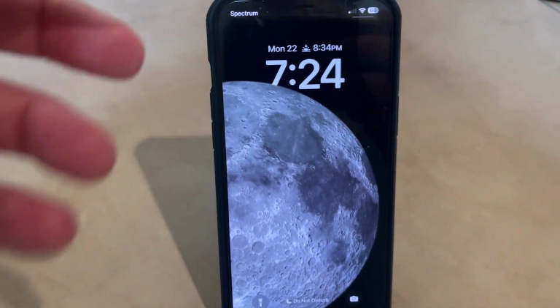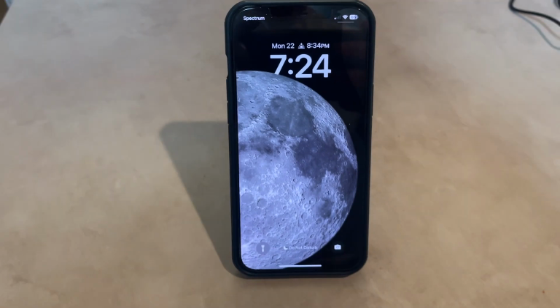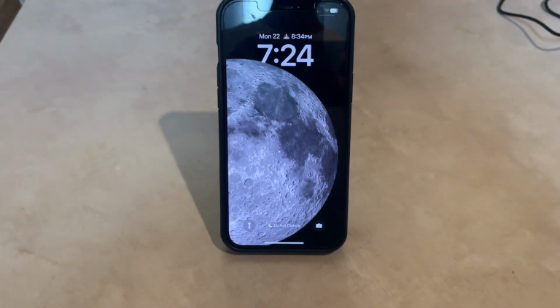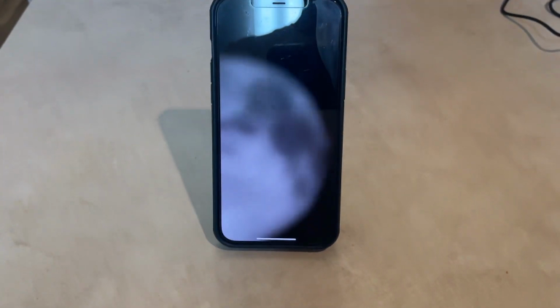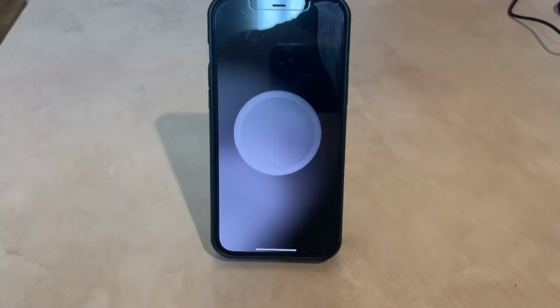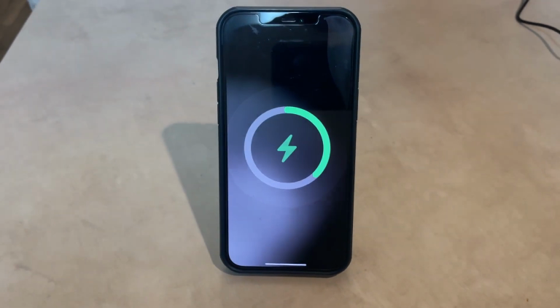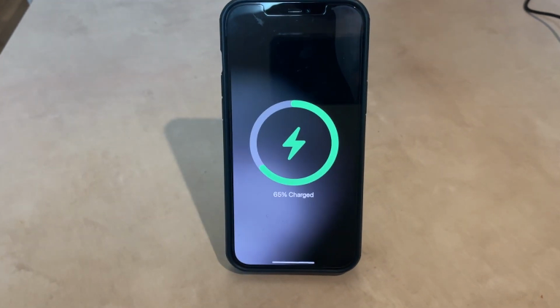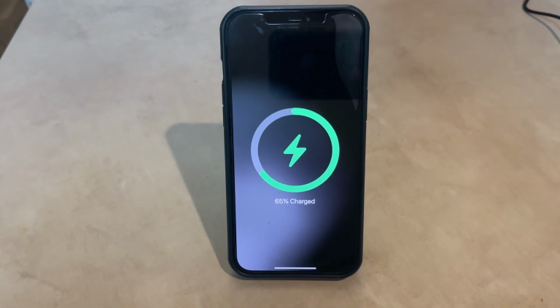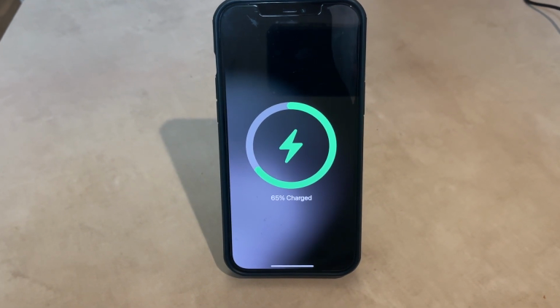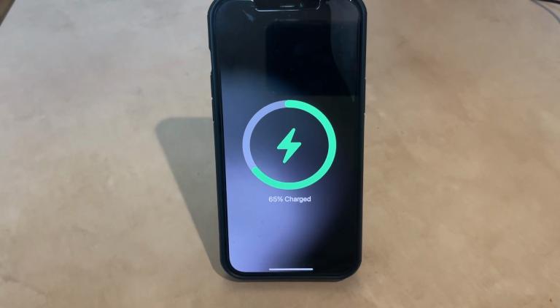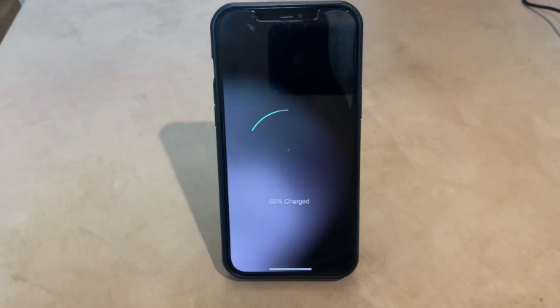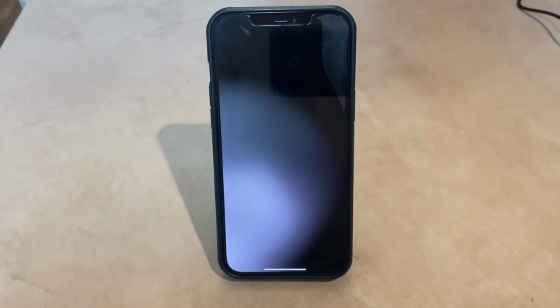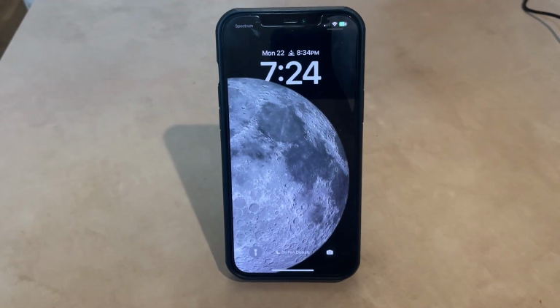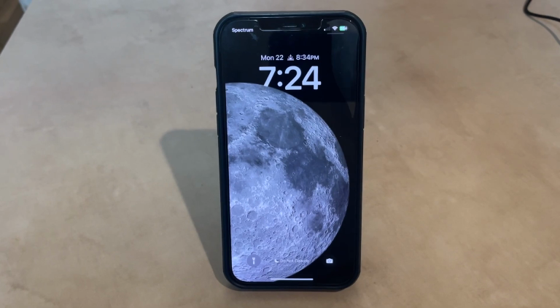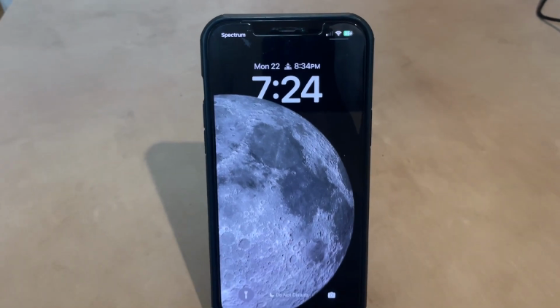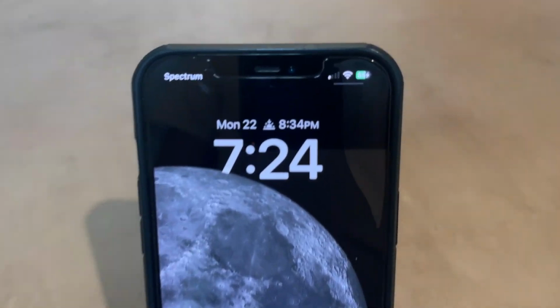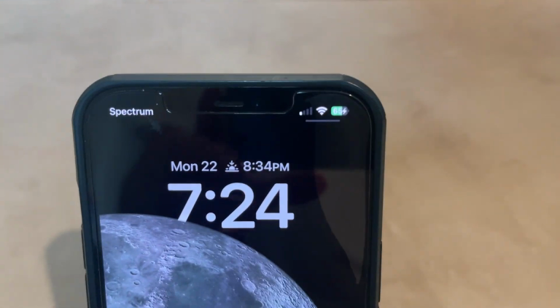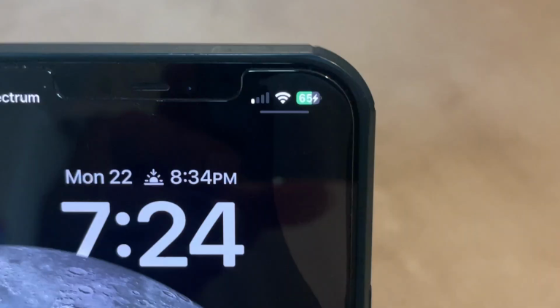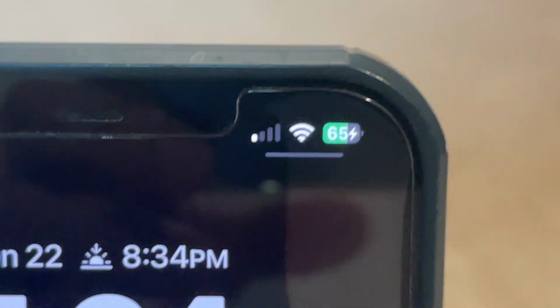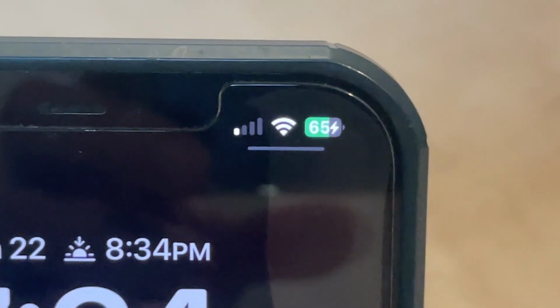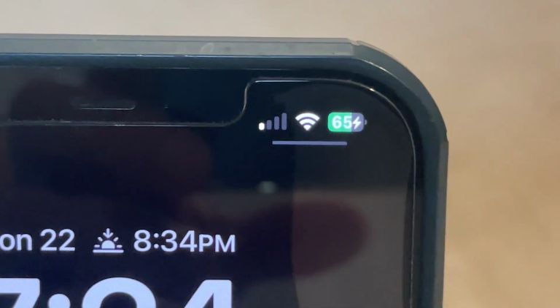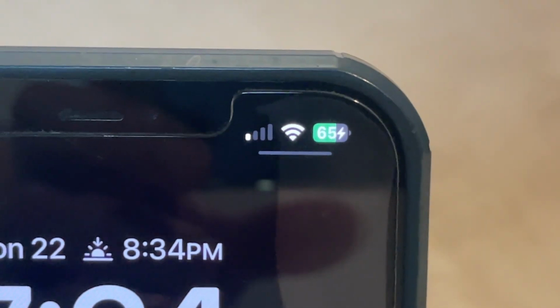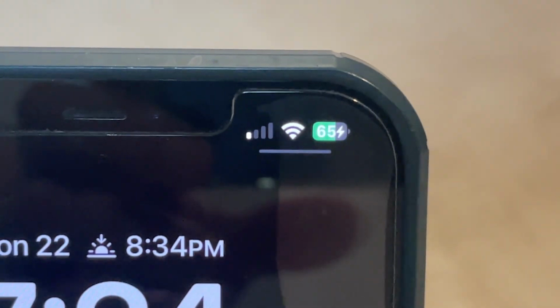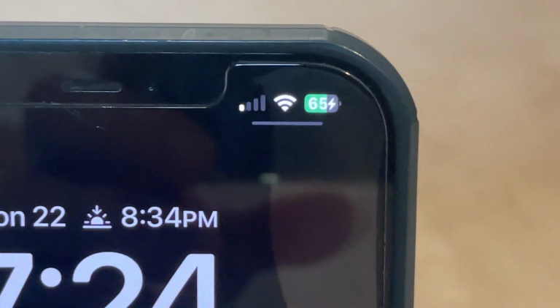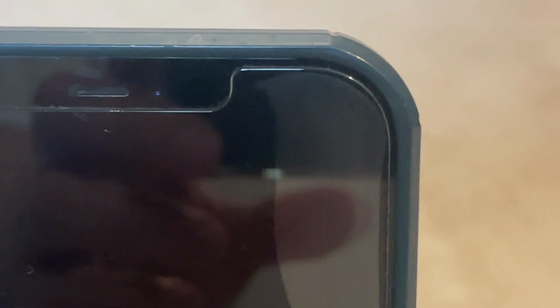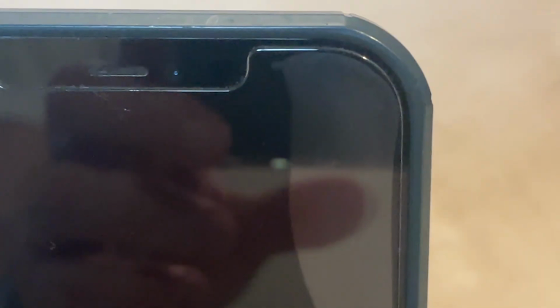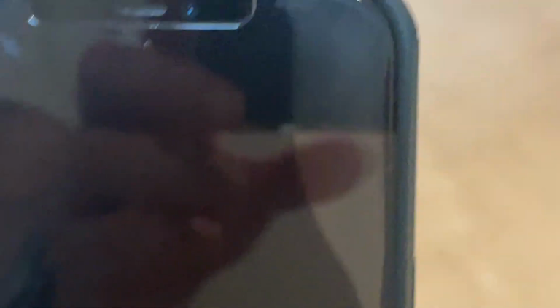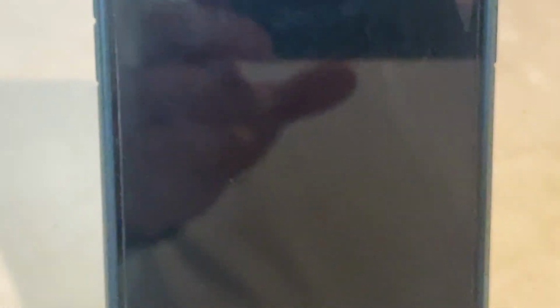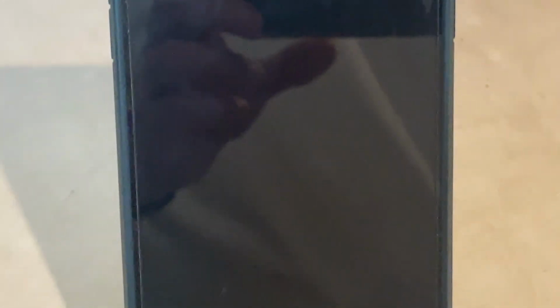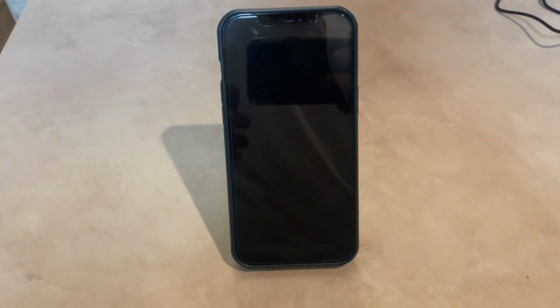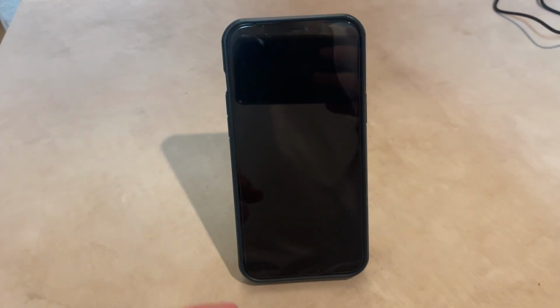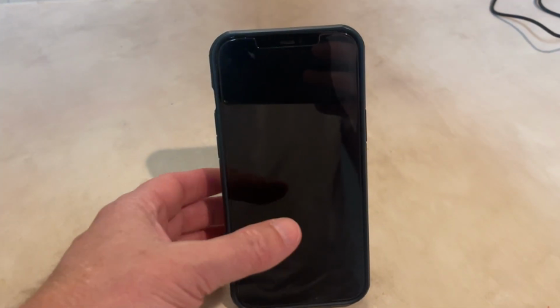So I just set it right up against that and as you can see it is now charging my phone, which is cool. You can see right up in there that it's at 65% currently and the phone is in the process of charging.